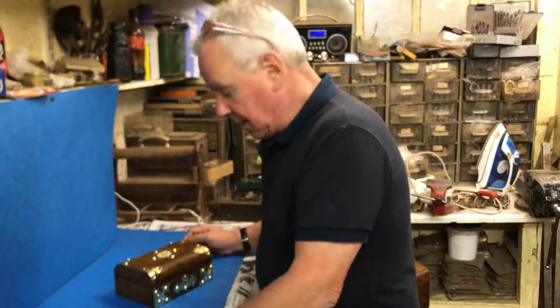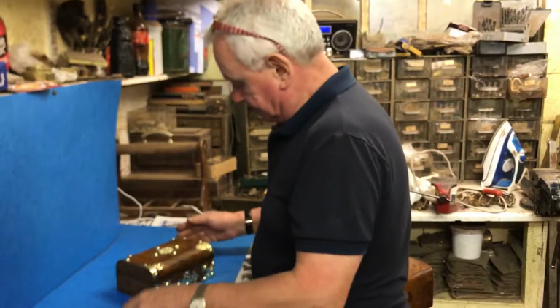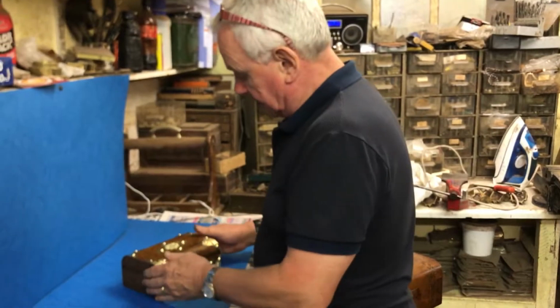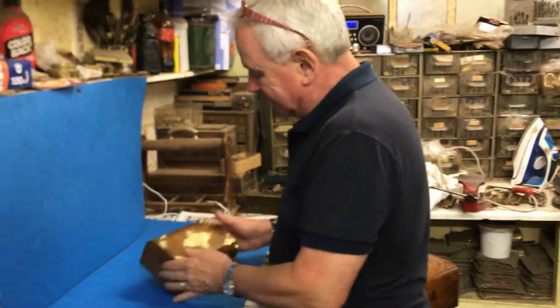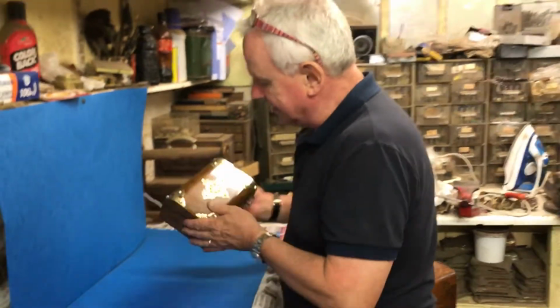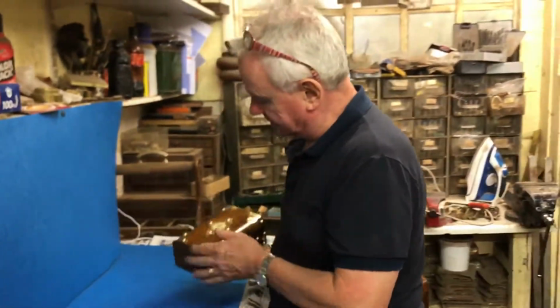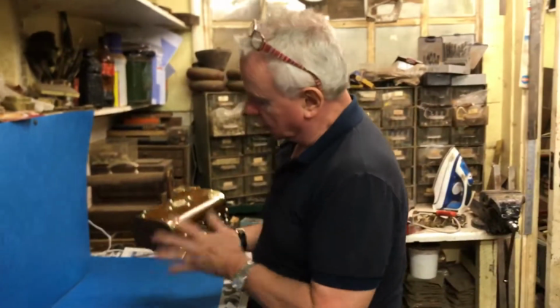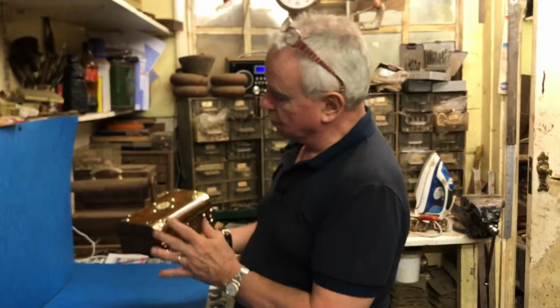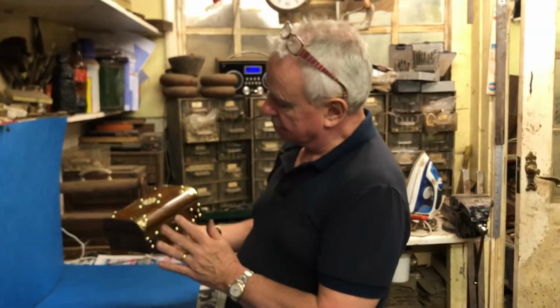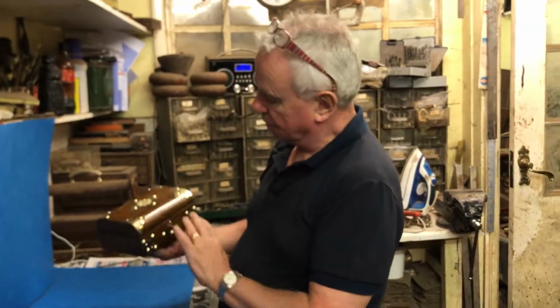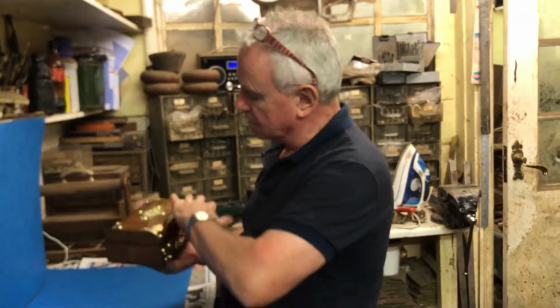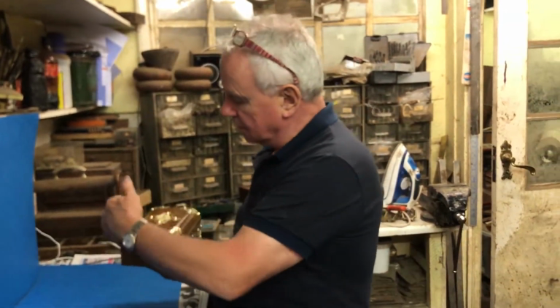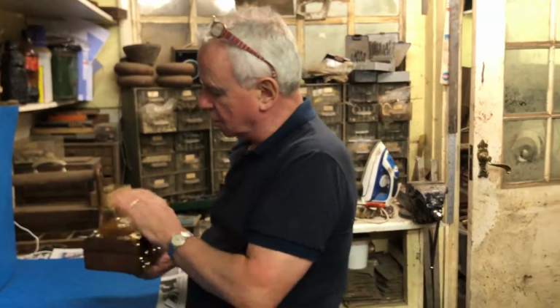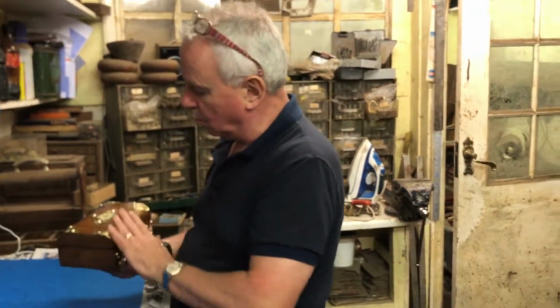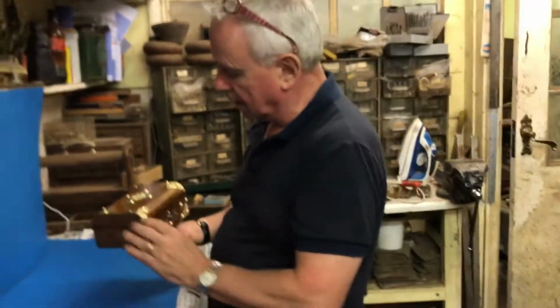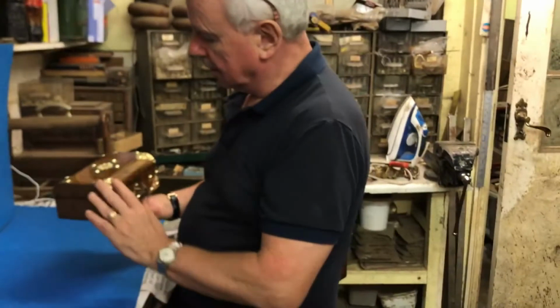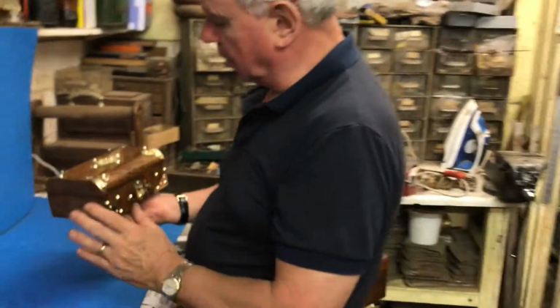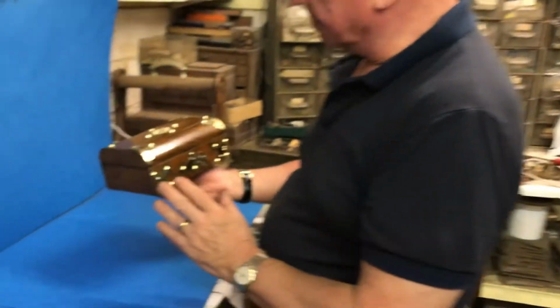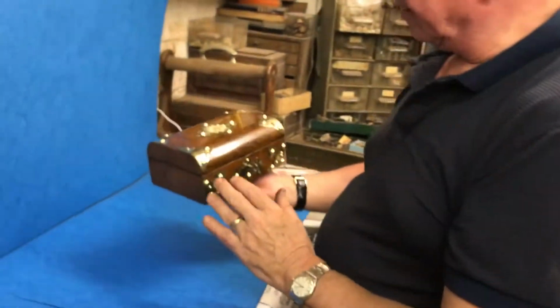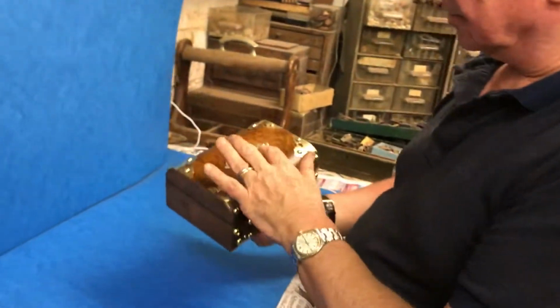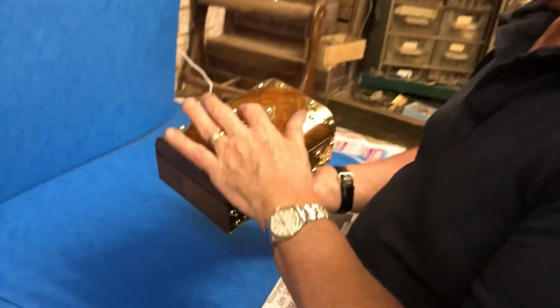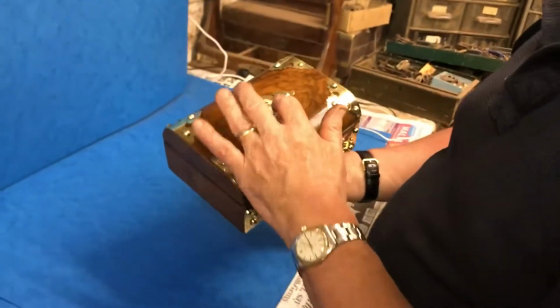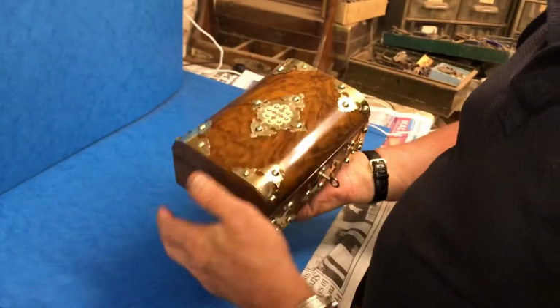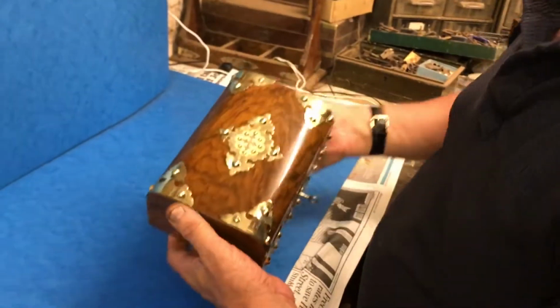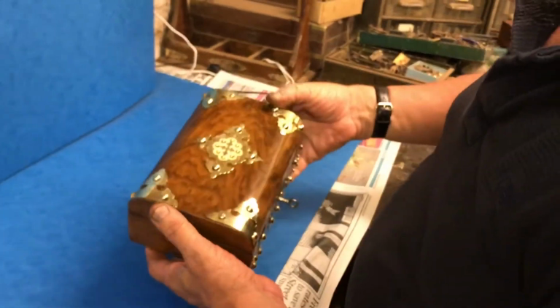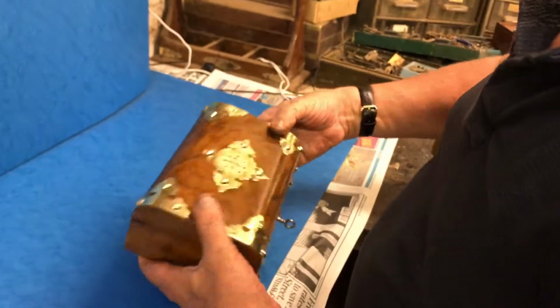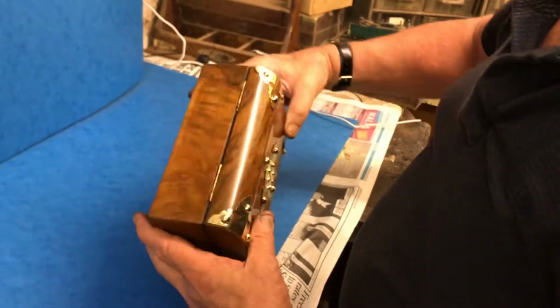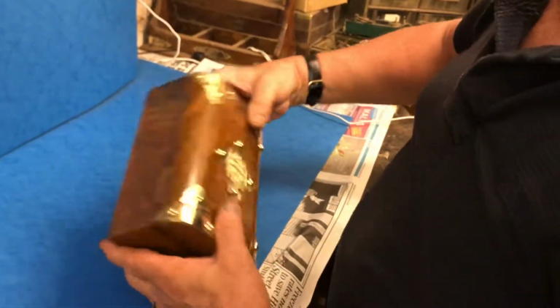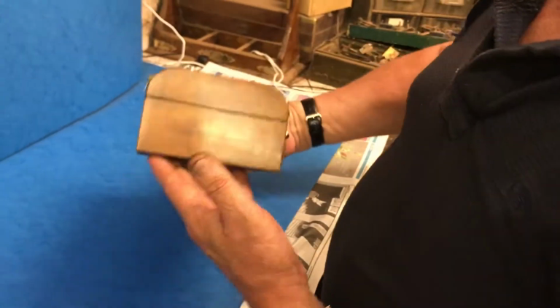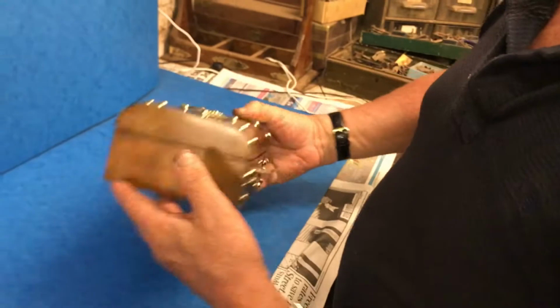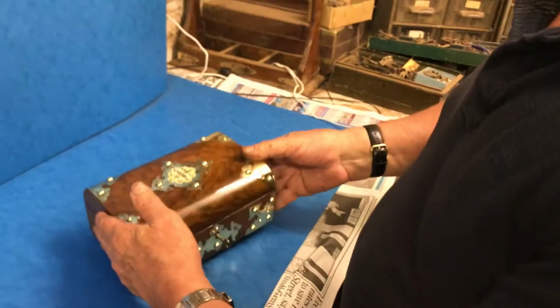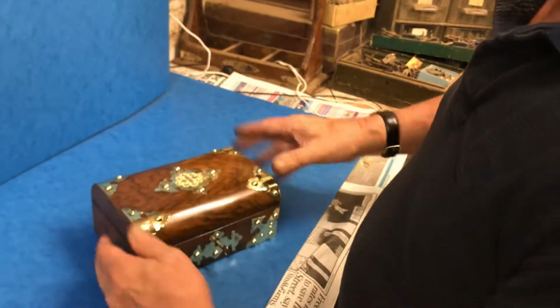This one is a lovely cute little jewellery box. Dome top, walnut, brass bound, ivory applied escutcheon to the top. It's in super condition.